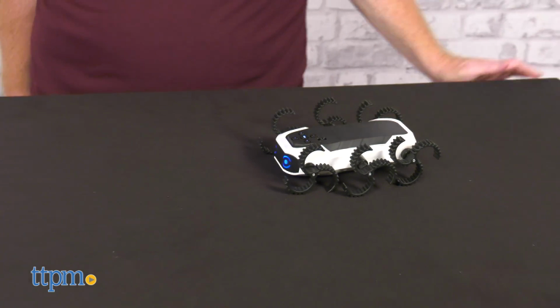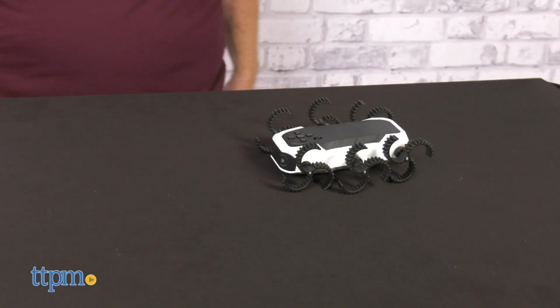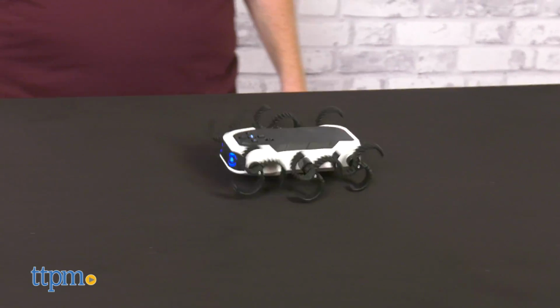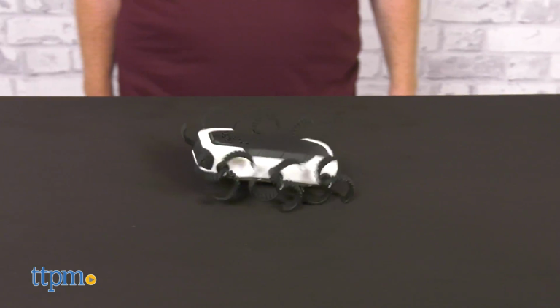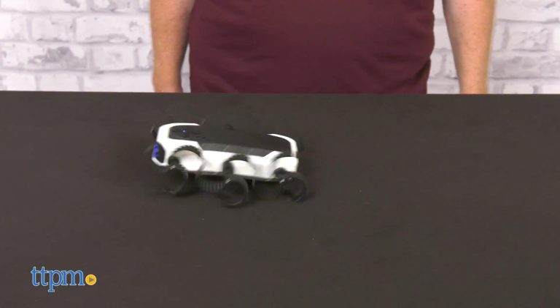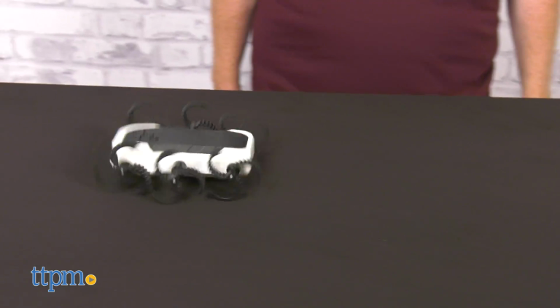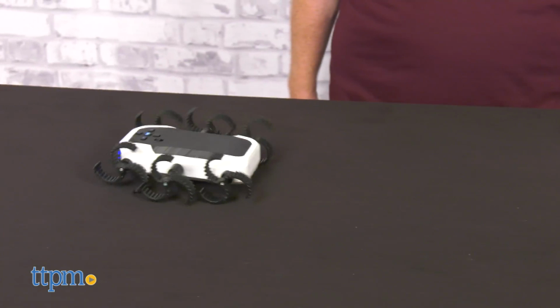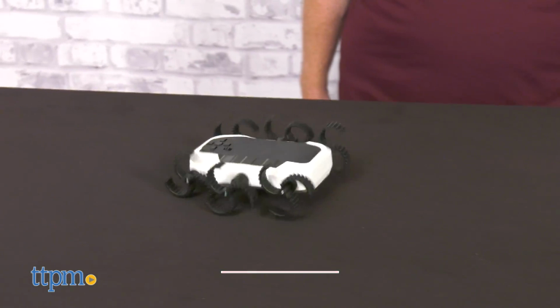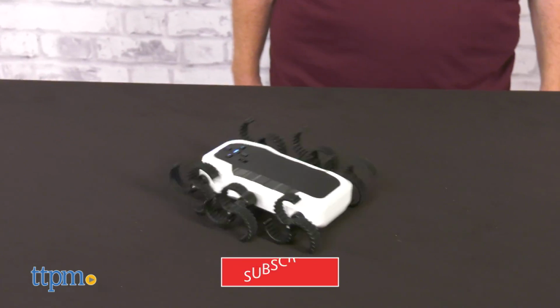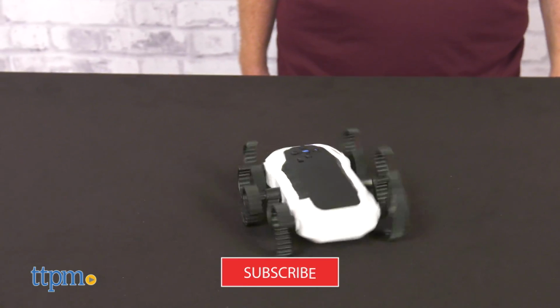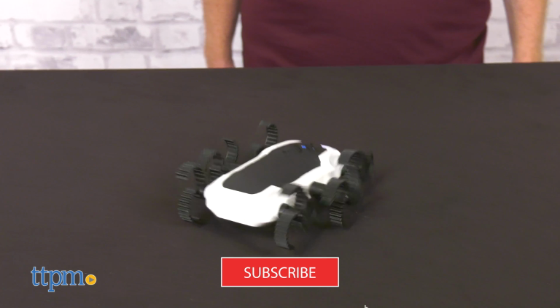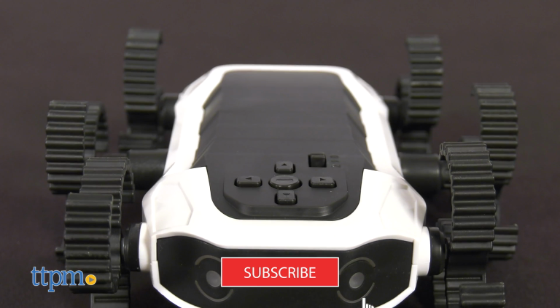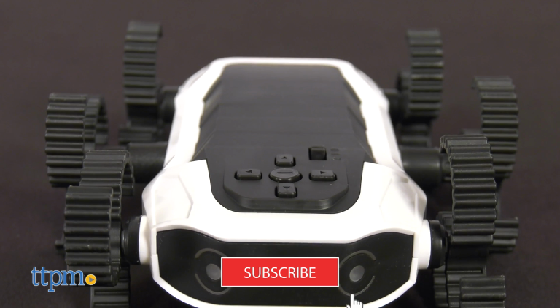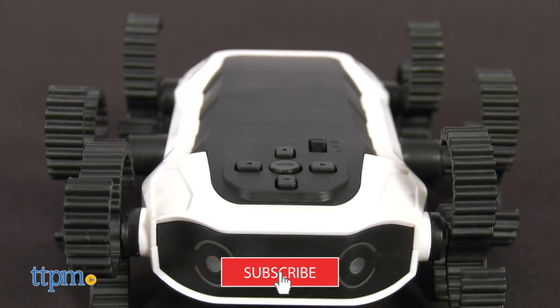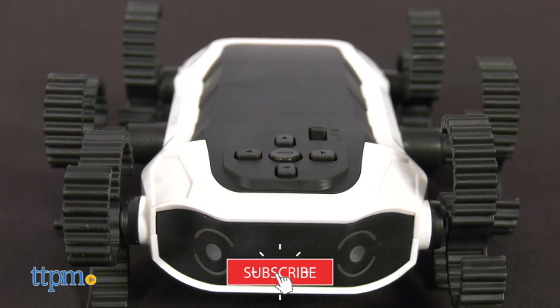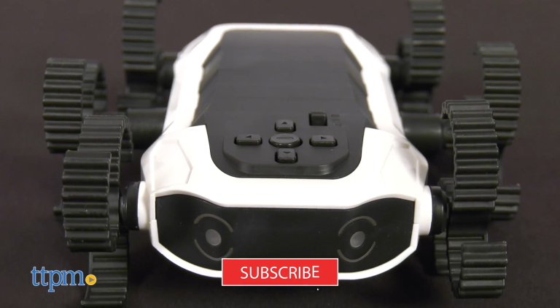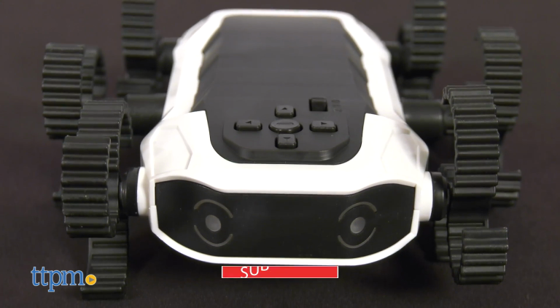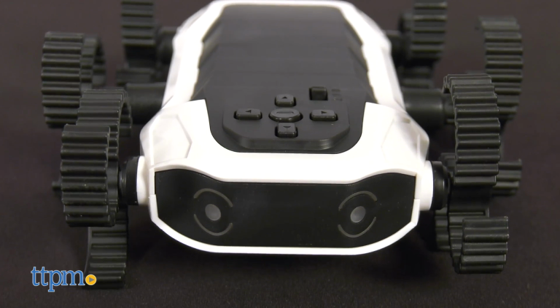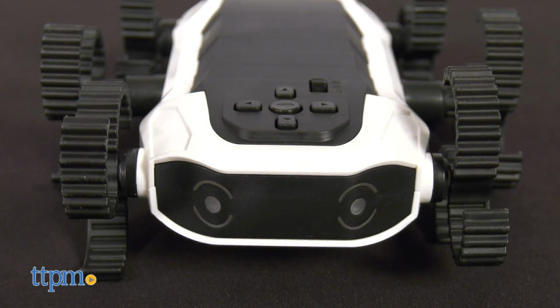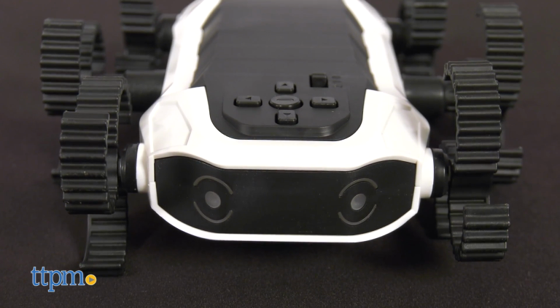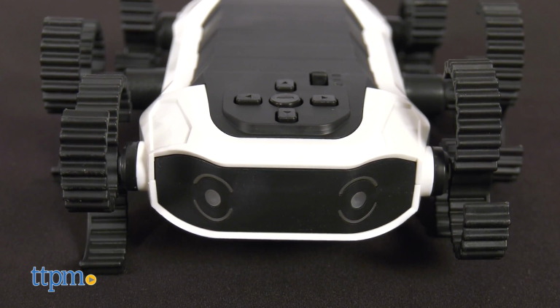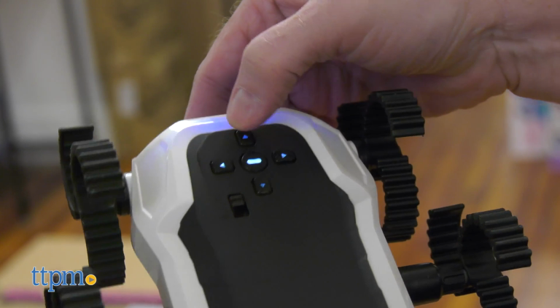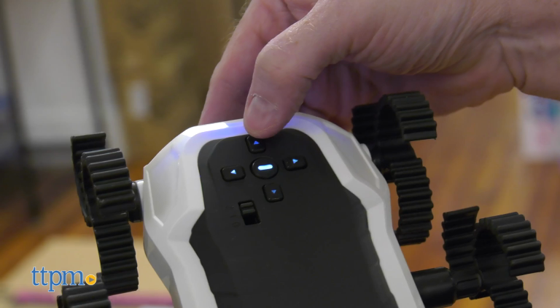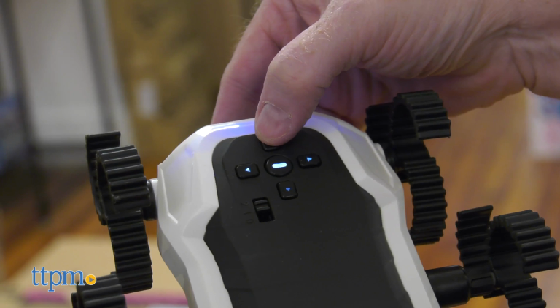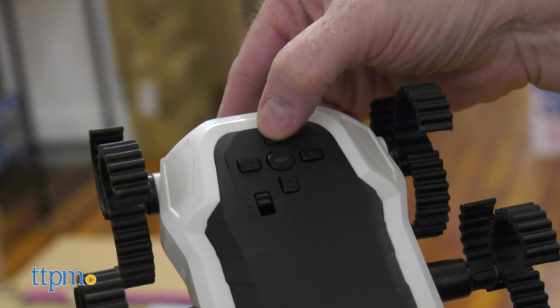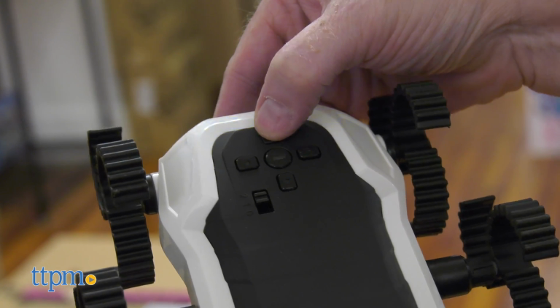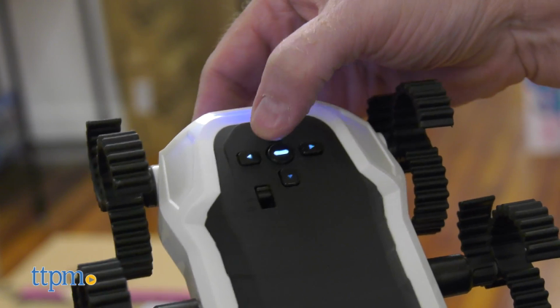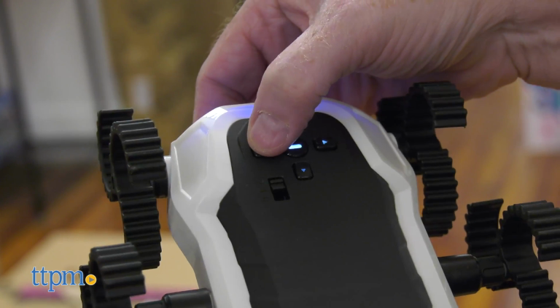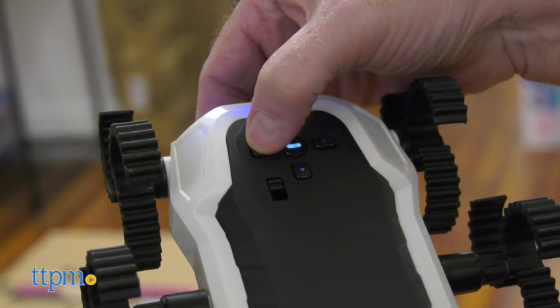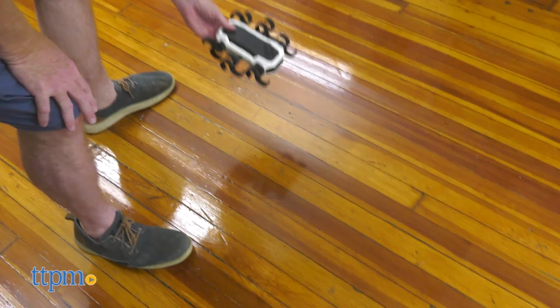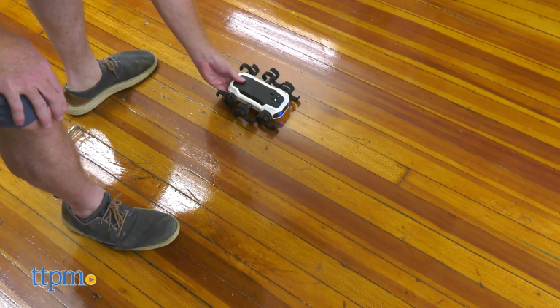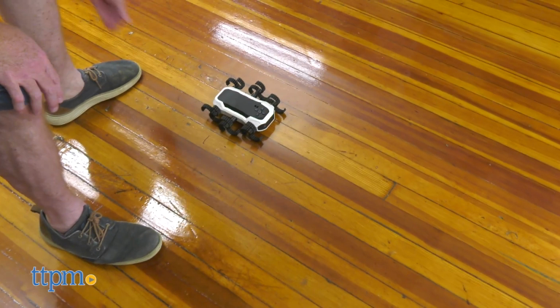If you're a fan of robot building and programming, then click on the subscribe button below for more toys like this one. This smart coding robotics kit entertains and teaches programming skills to robot building fans ages 8 and up.